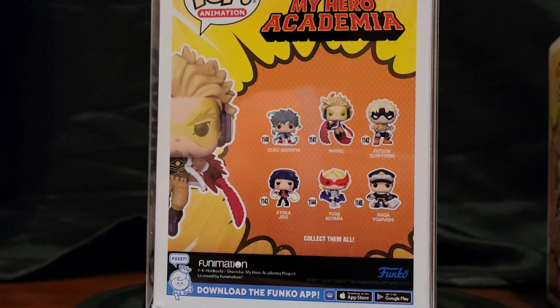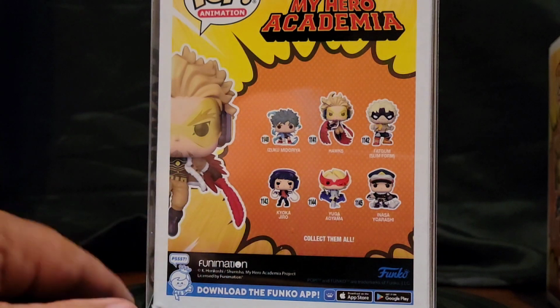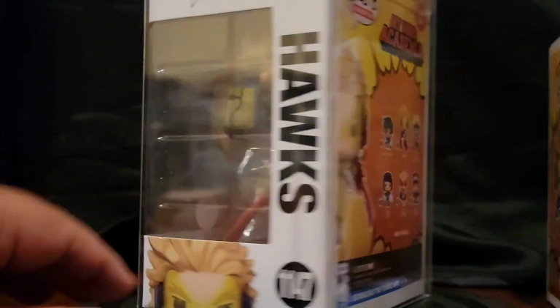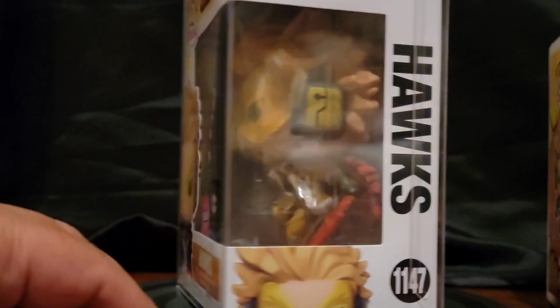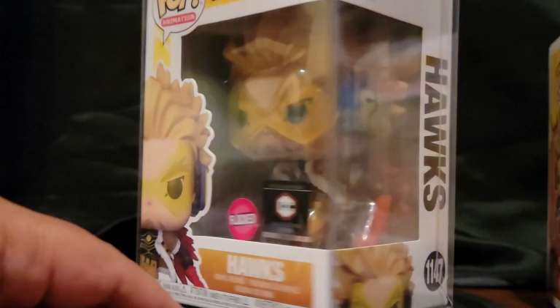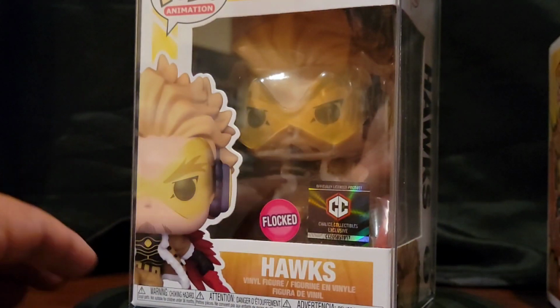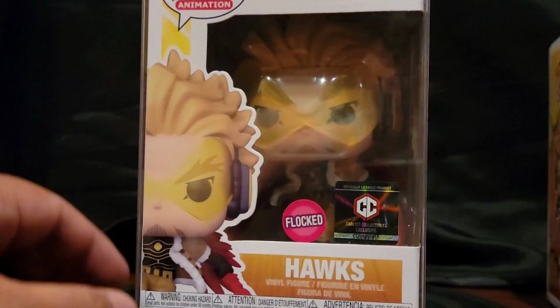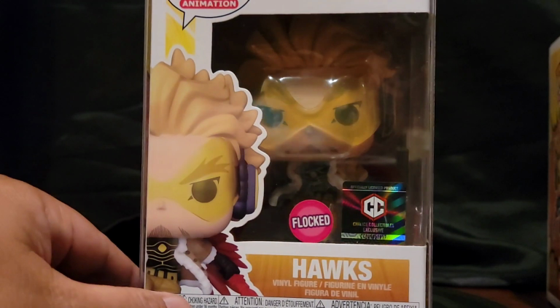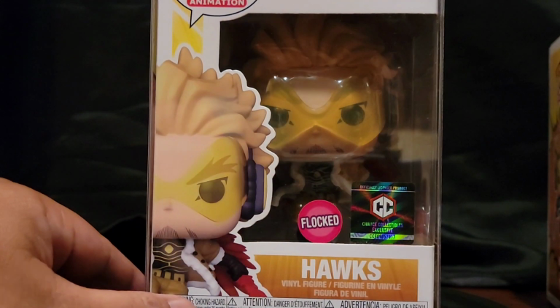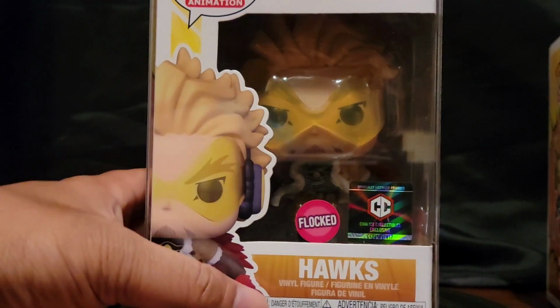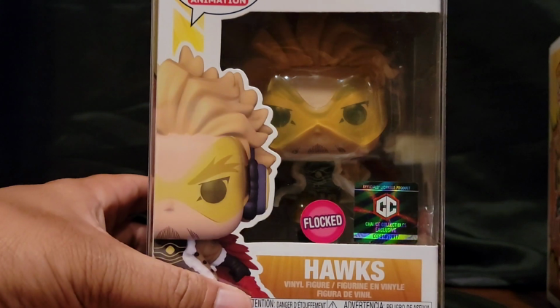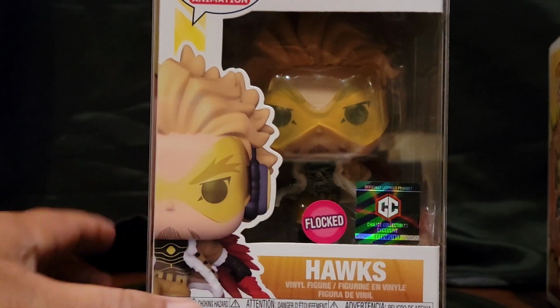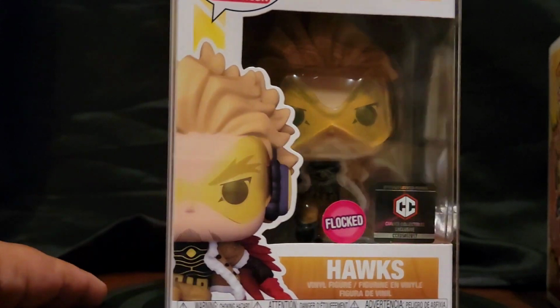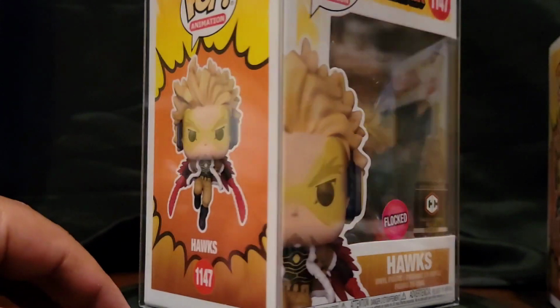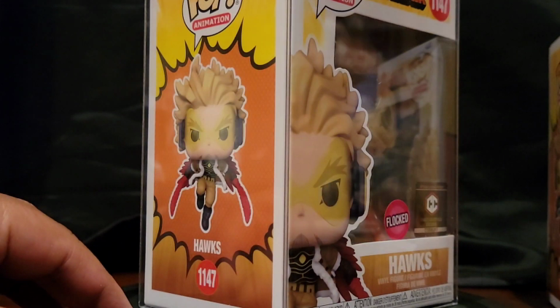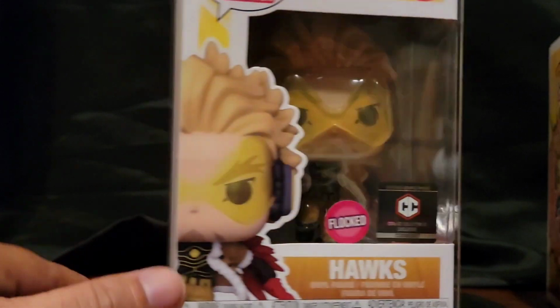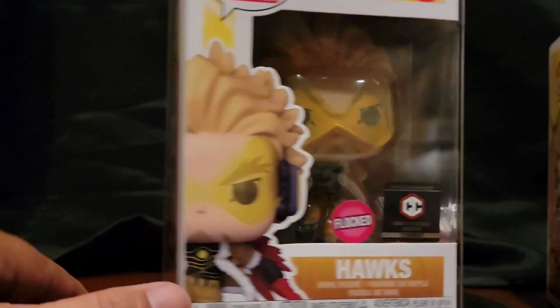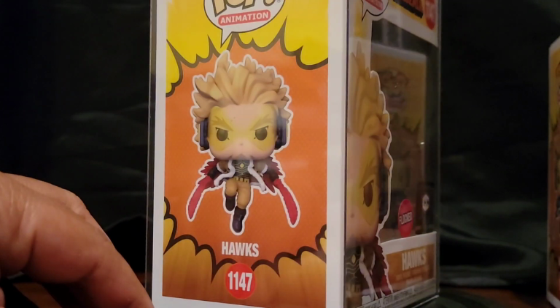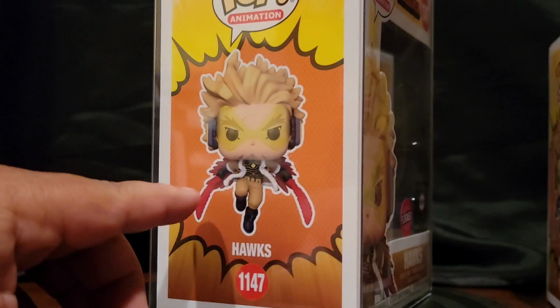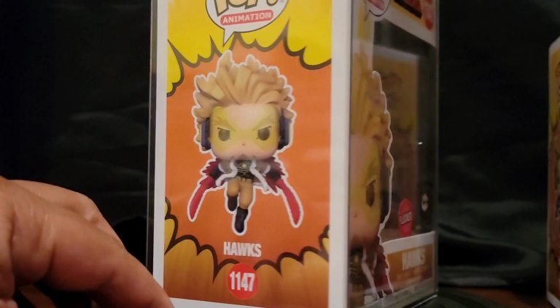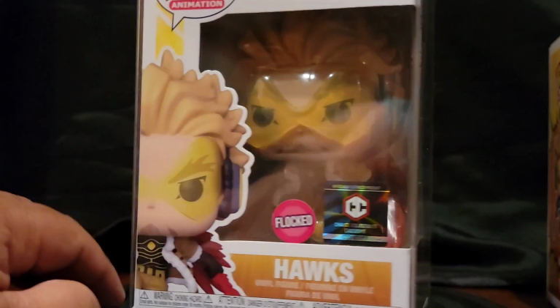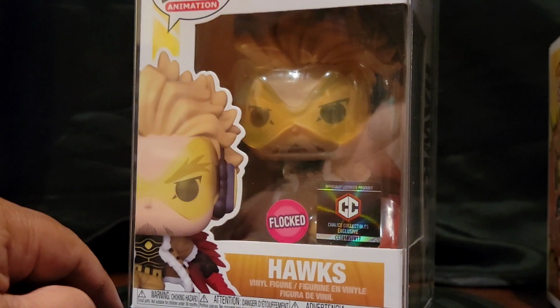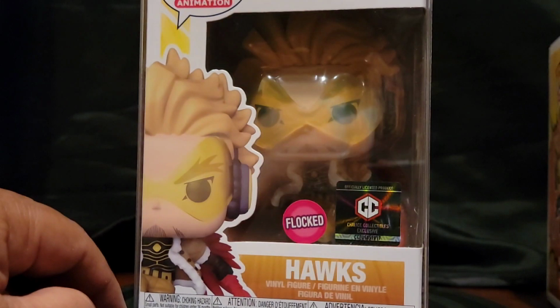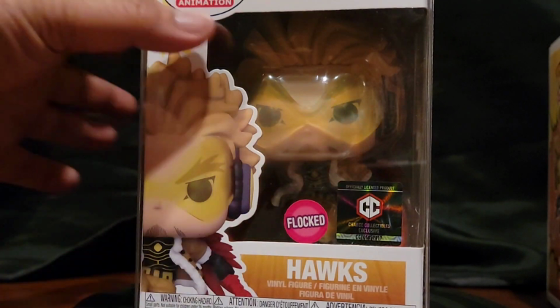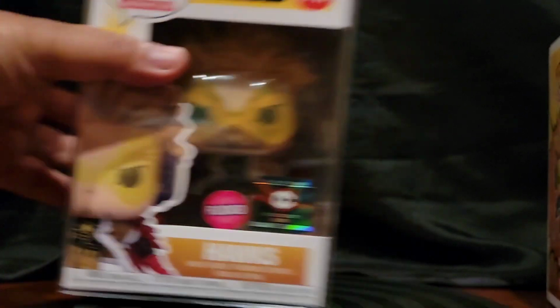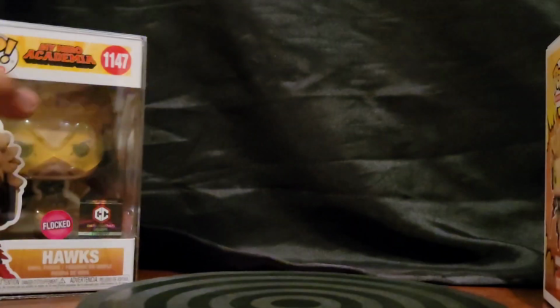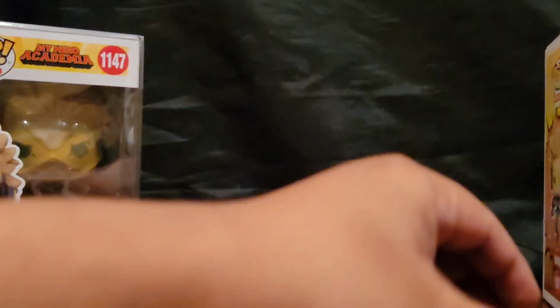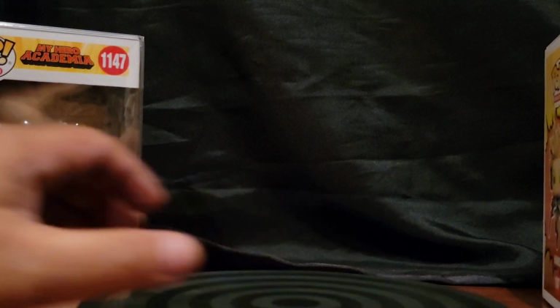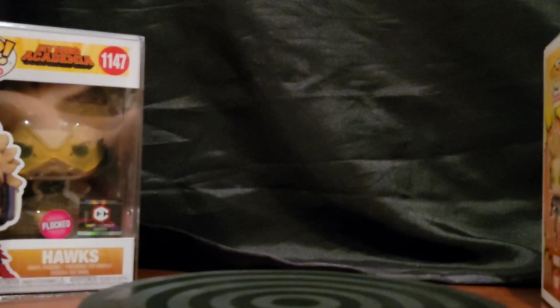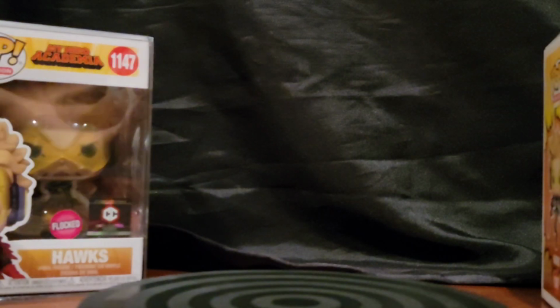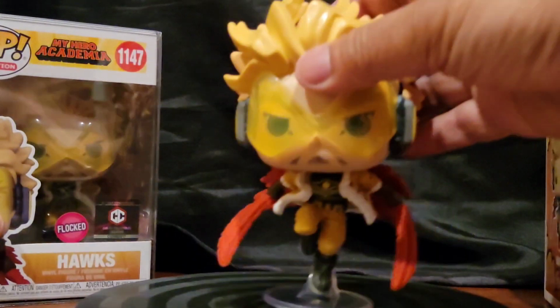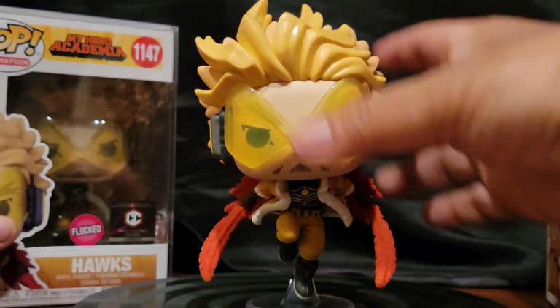This Hawks is also glorious — I'll probably do a separate video on it following this one. Yeah, this is easily one of my most favorite pops ever. The box art, everything about it — his color, his coat, his getup — all of it is just really cool.